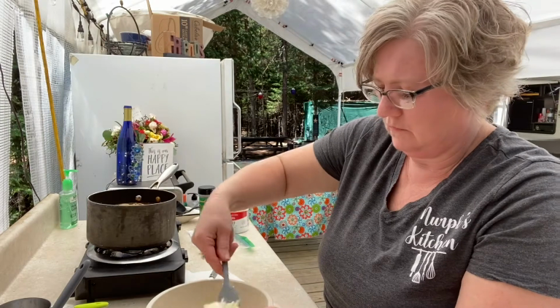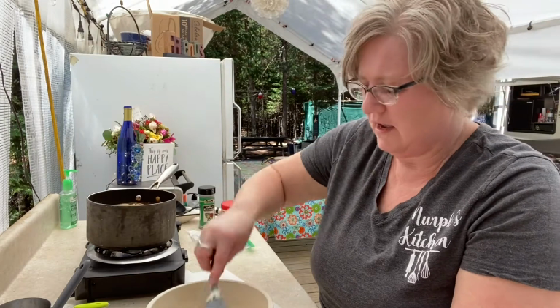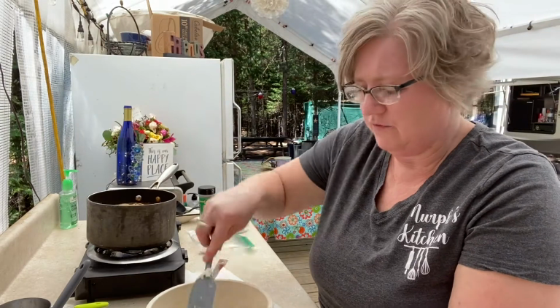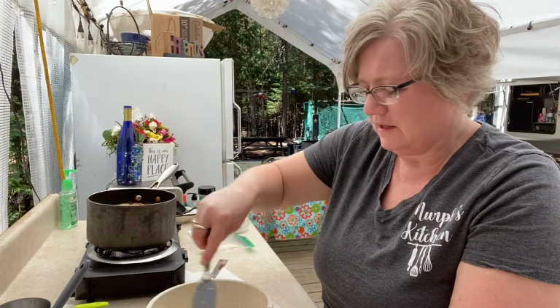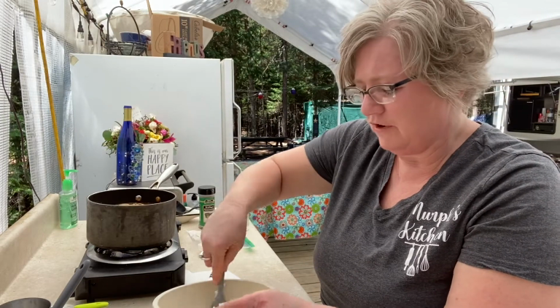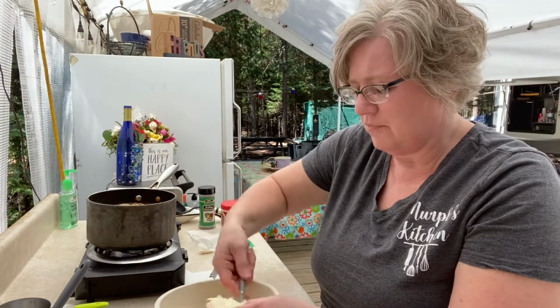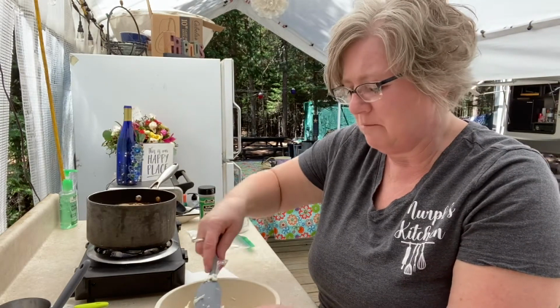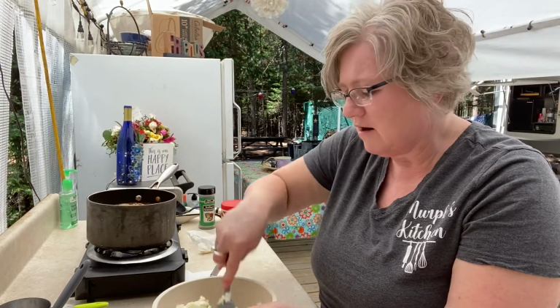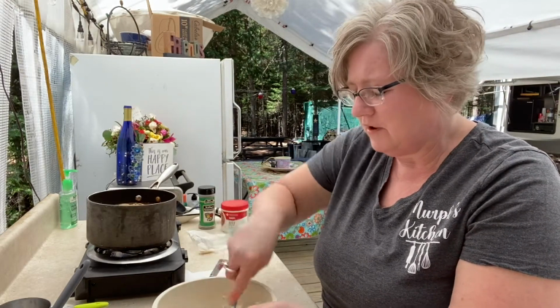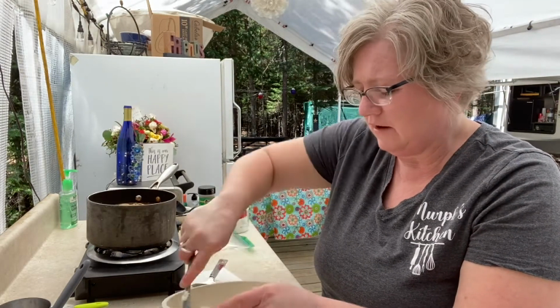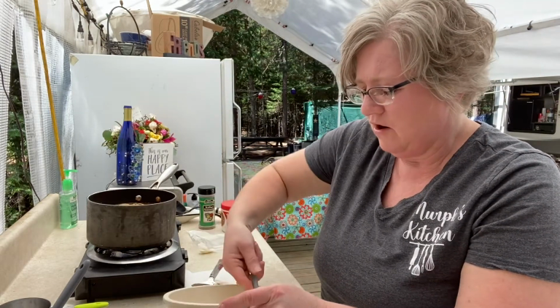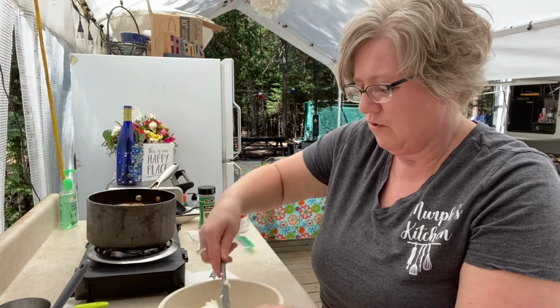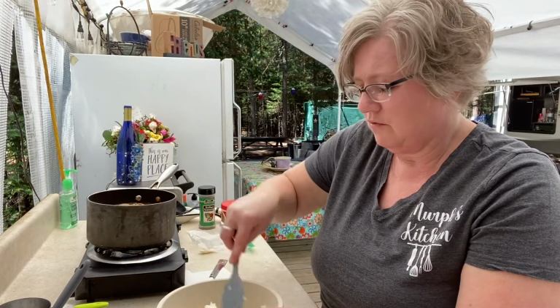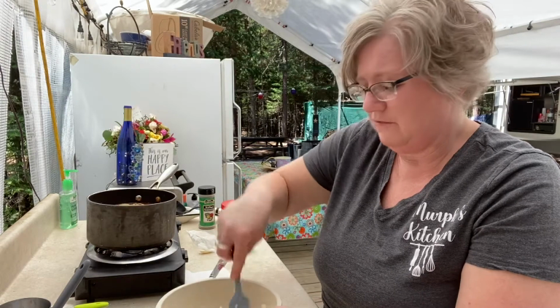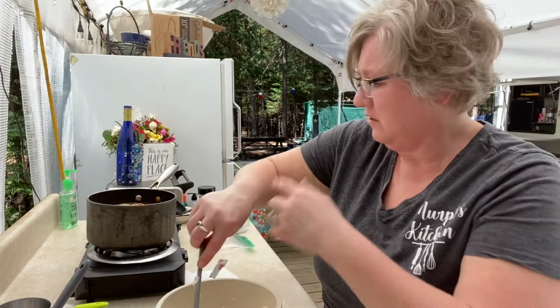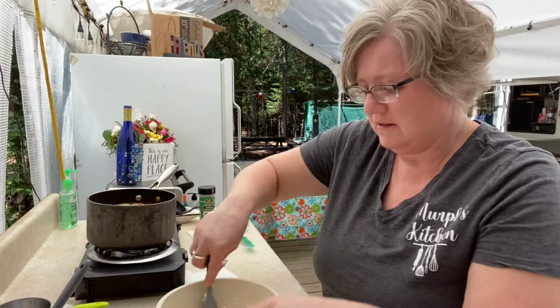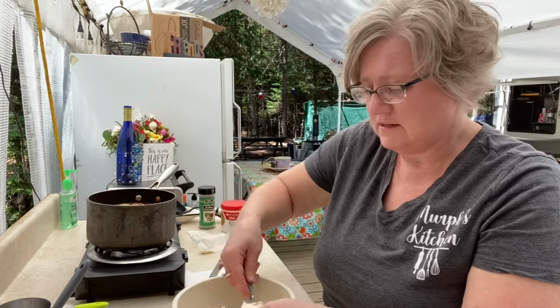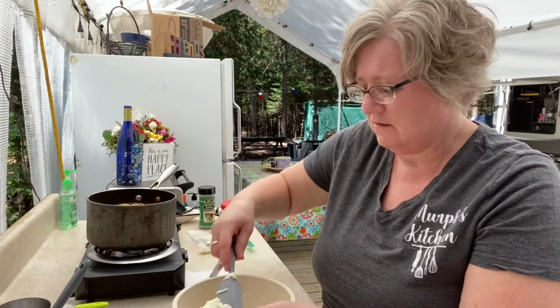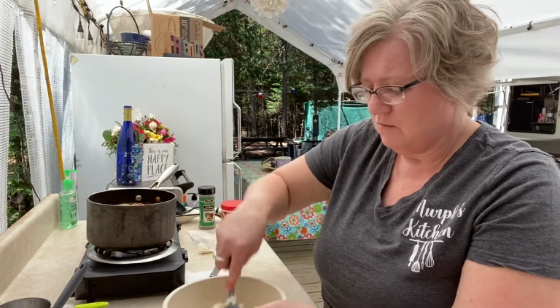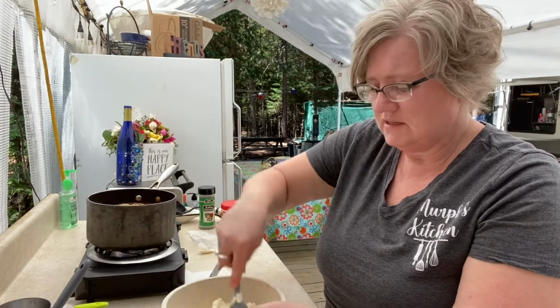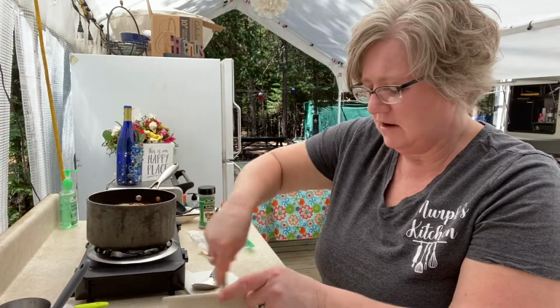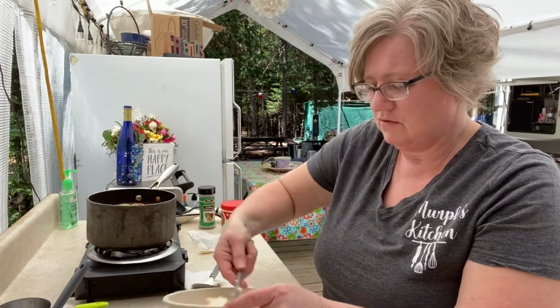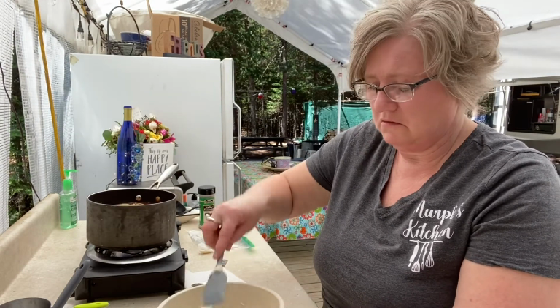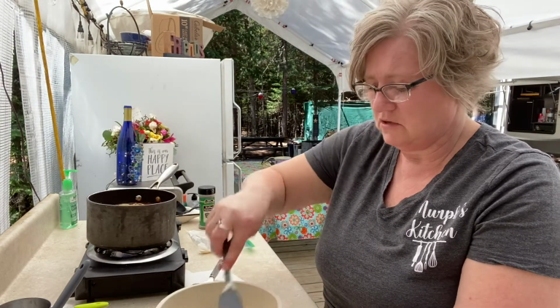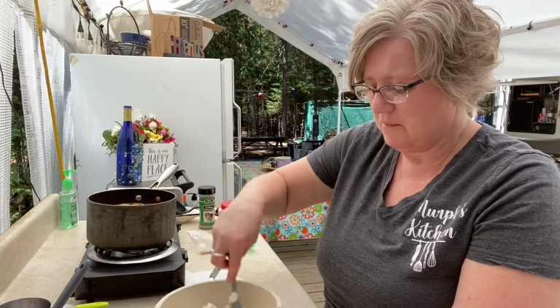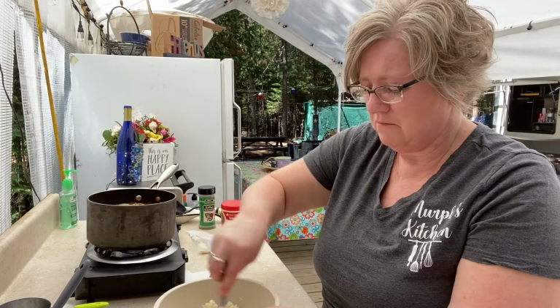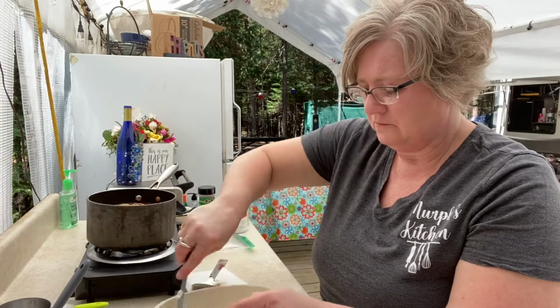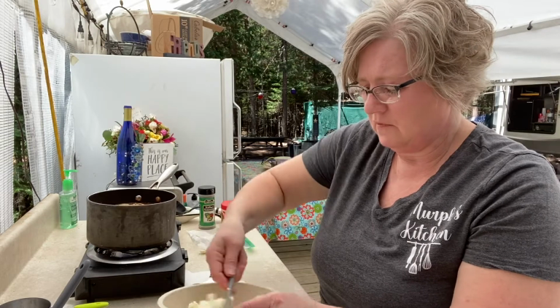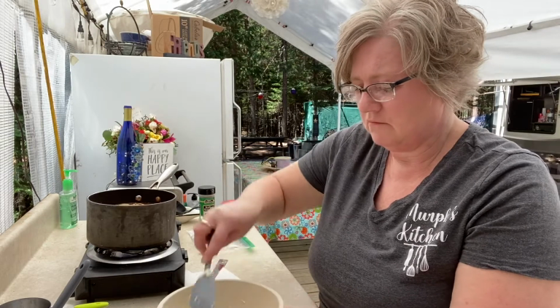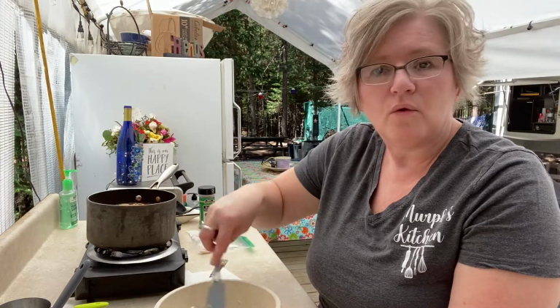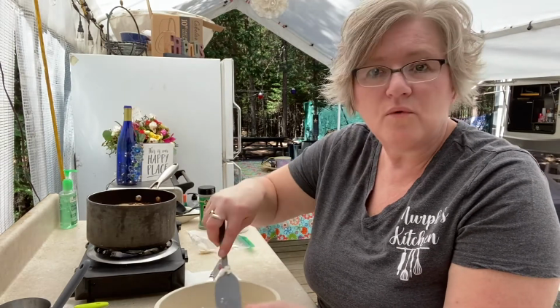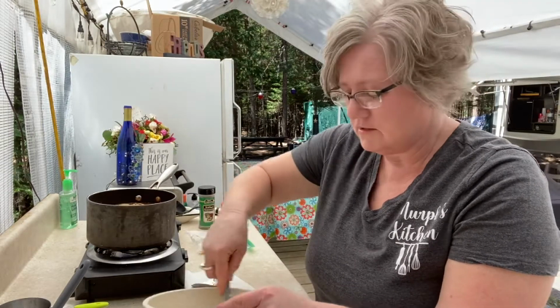You could add some fresh grated parmesan in here, or you can add more seasoning, a little bit of salt and pepper — whatever works for you.